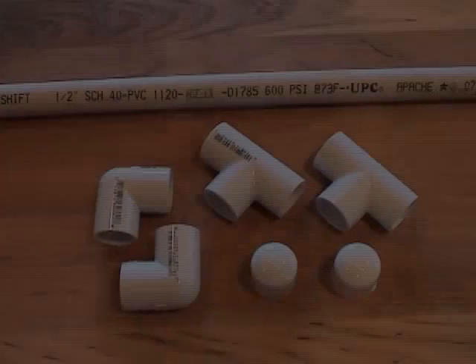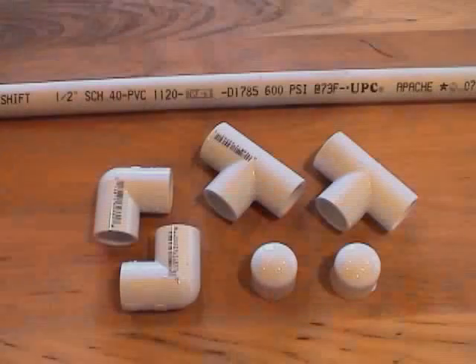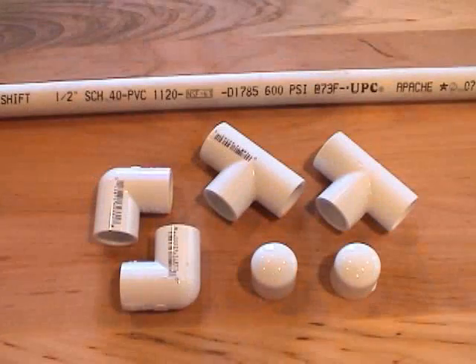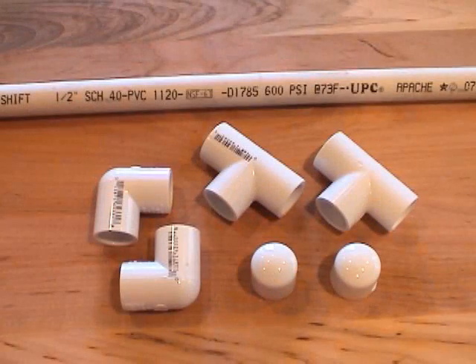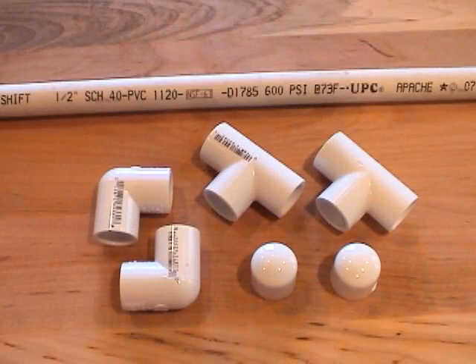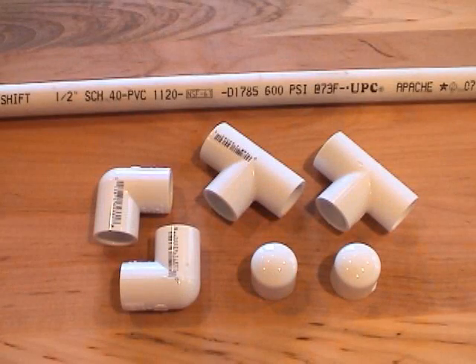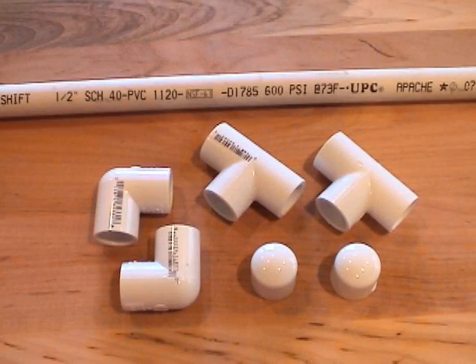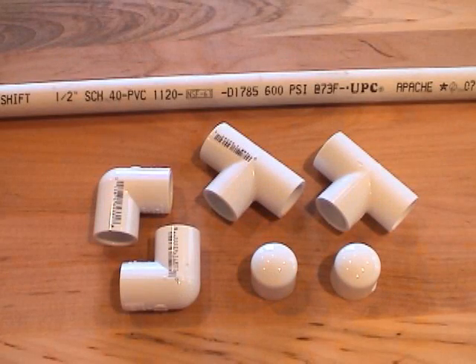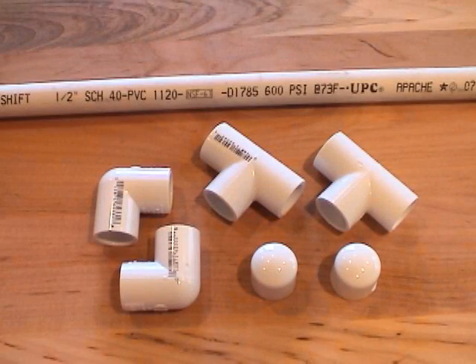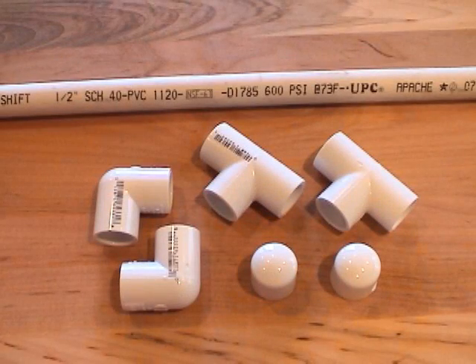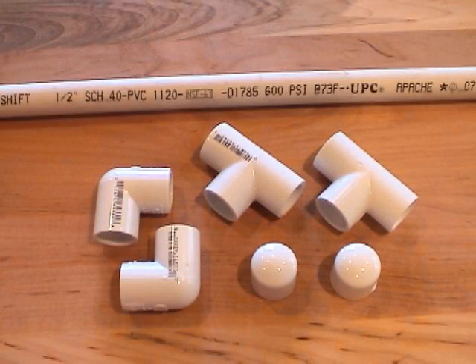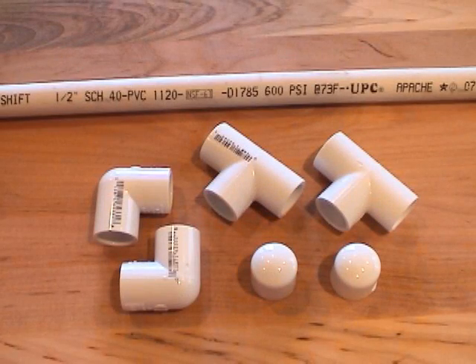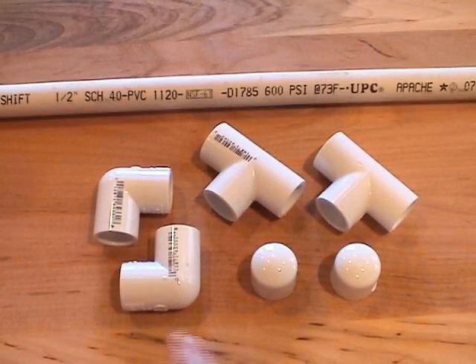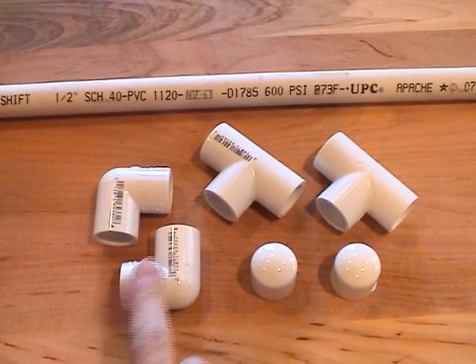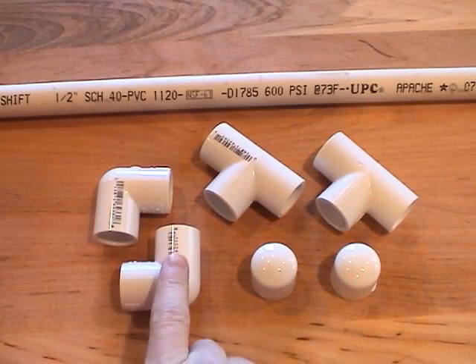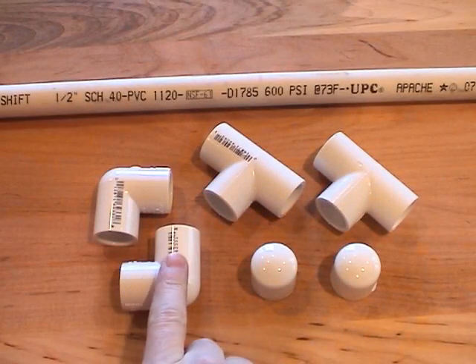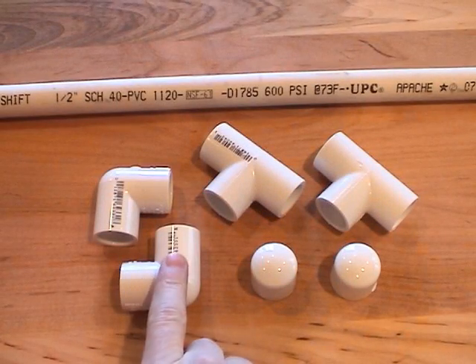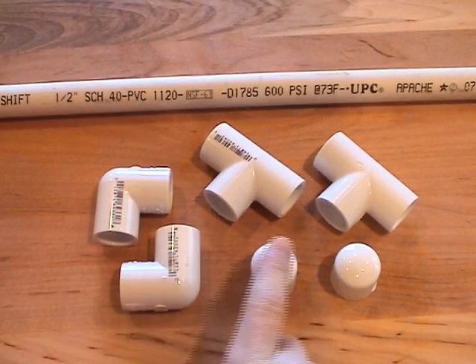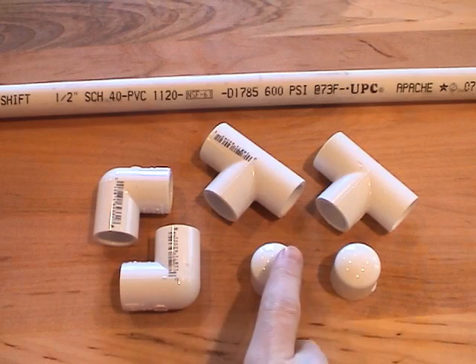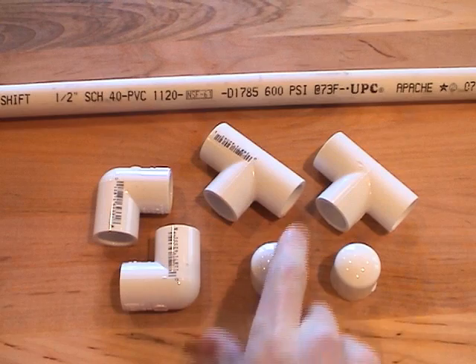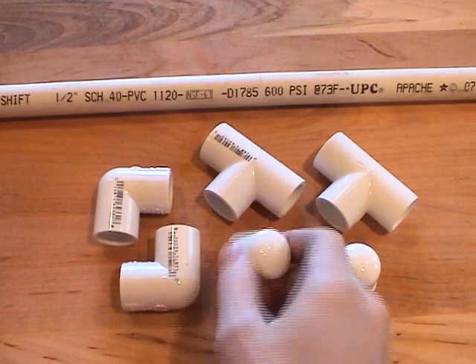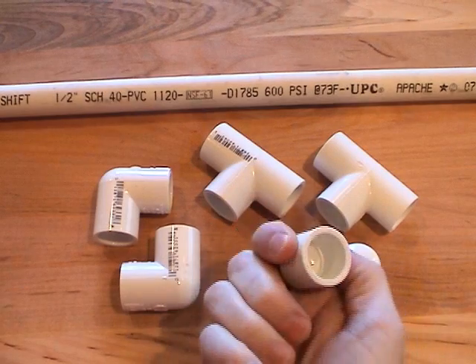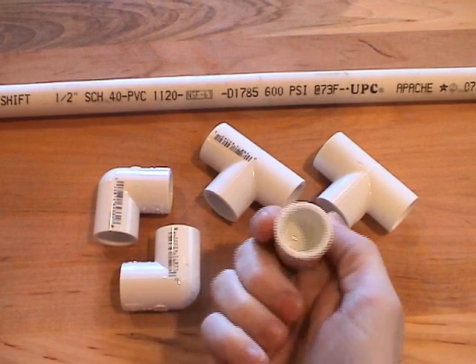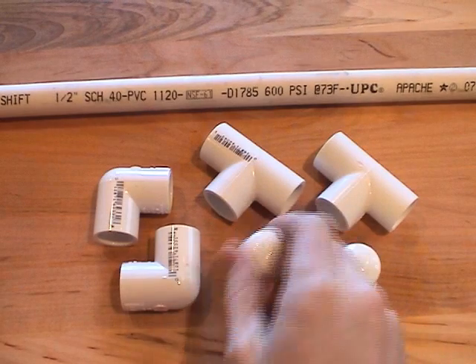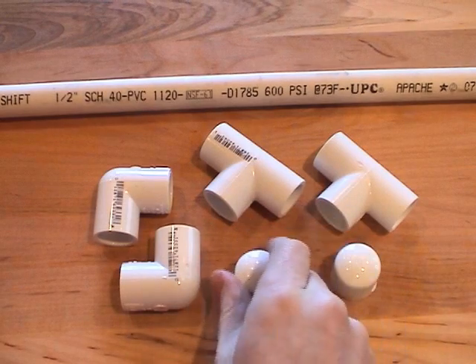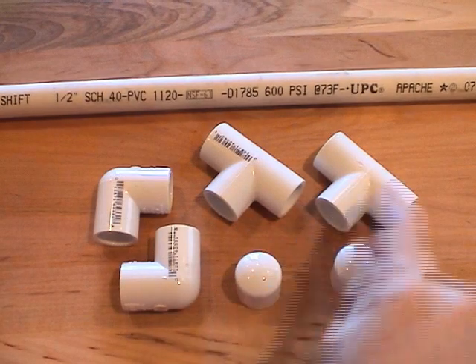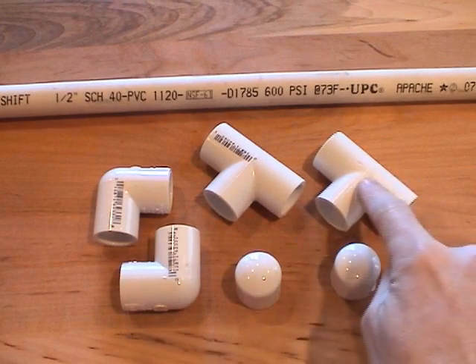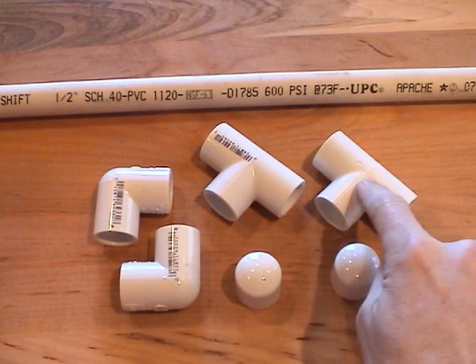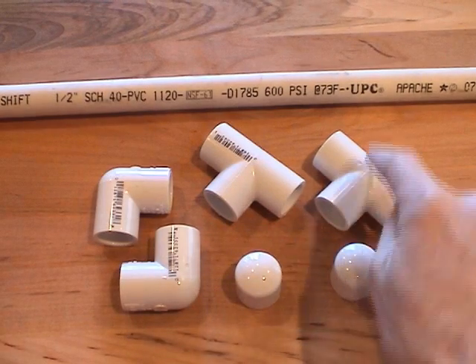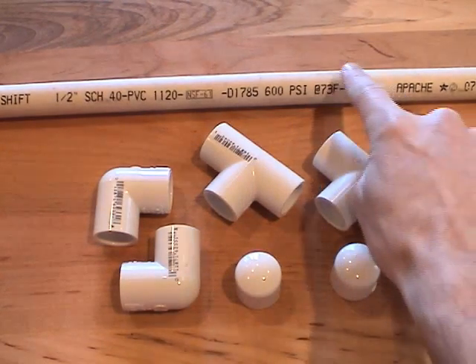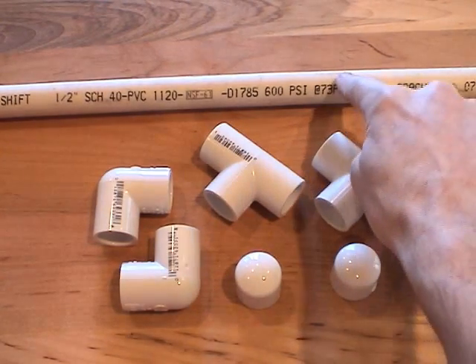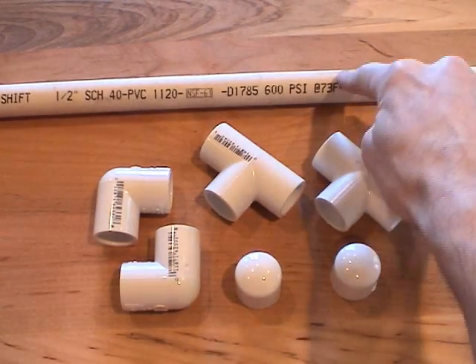The only materials you need are half inch PVC pipe and fittings. You need two elbows, two caps, two T-joints, and some pipe.